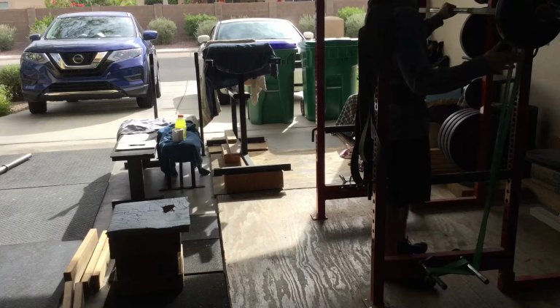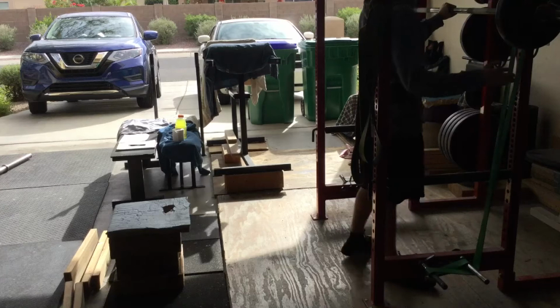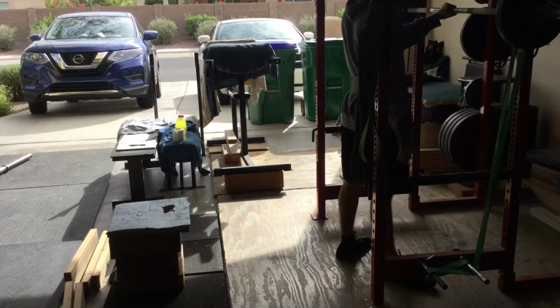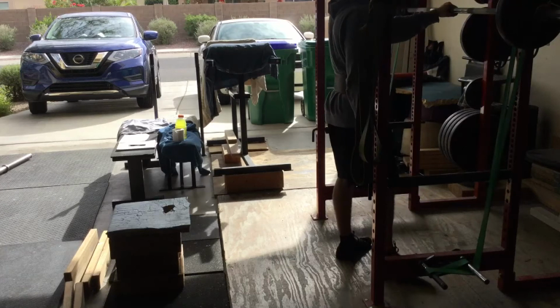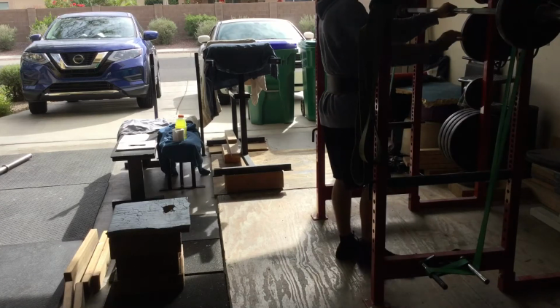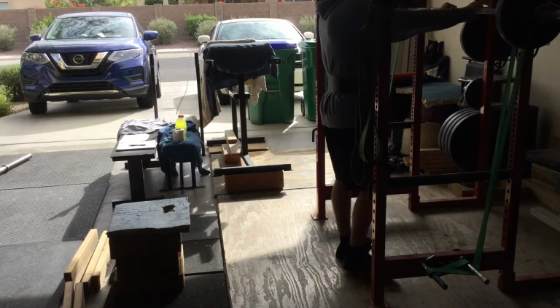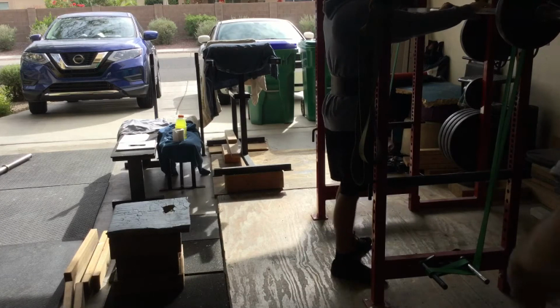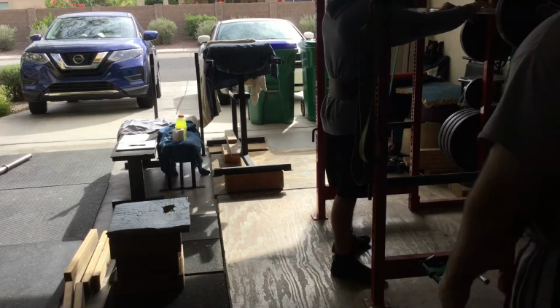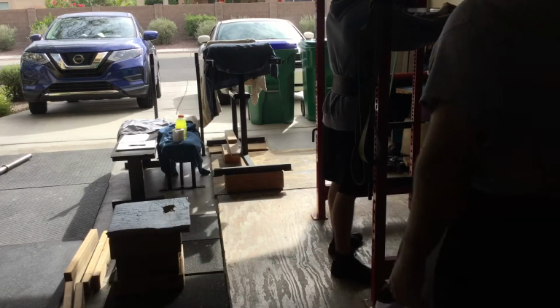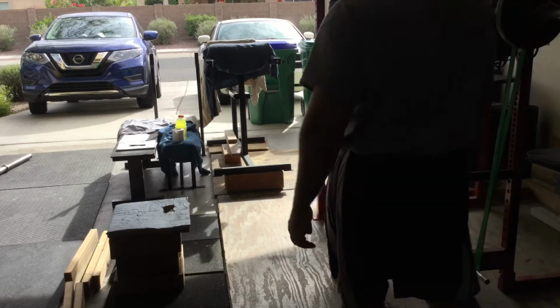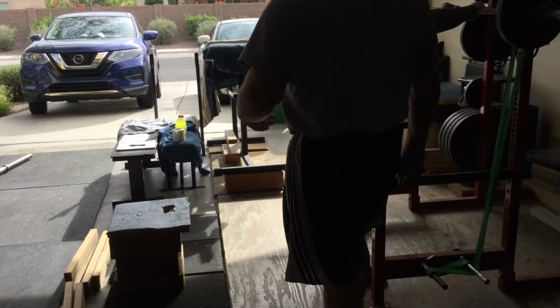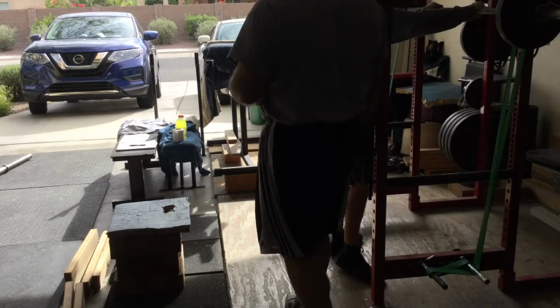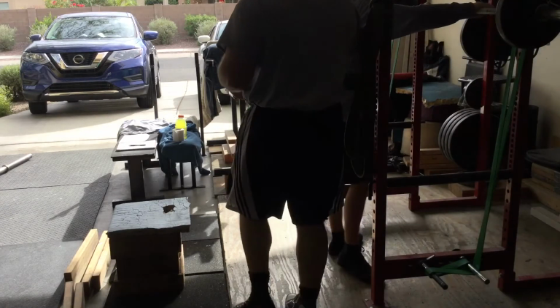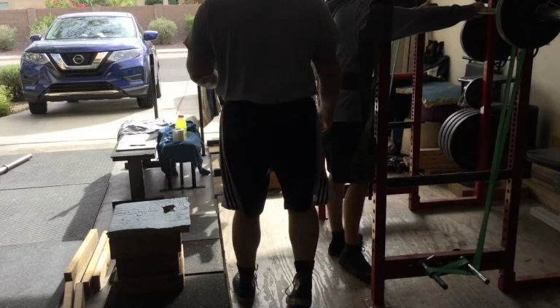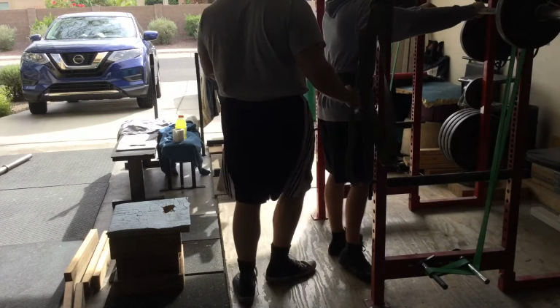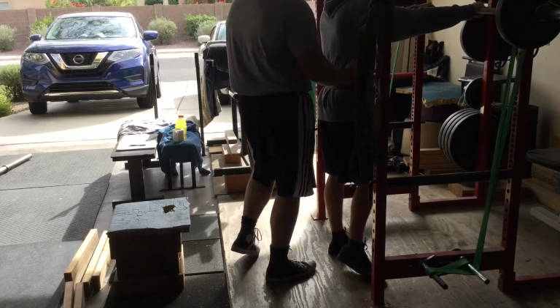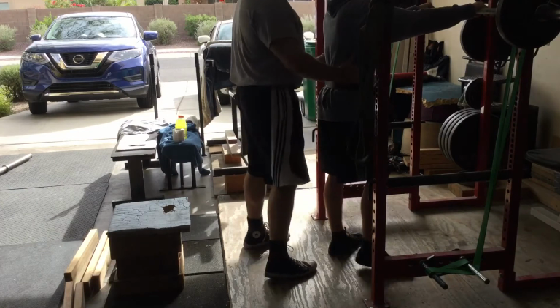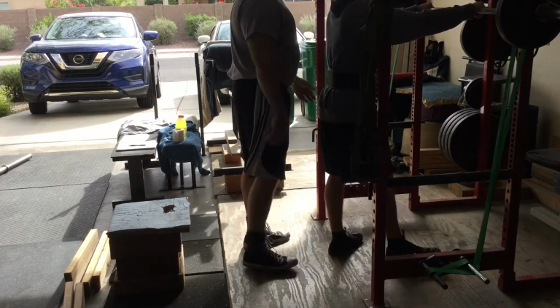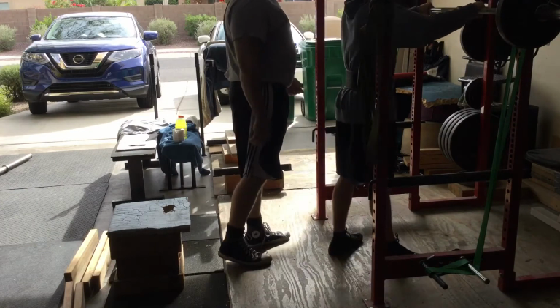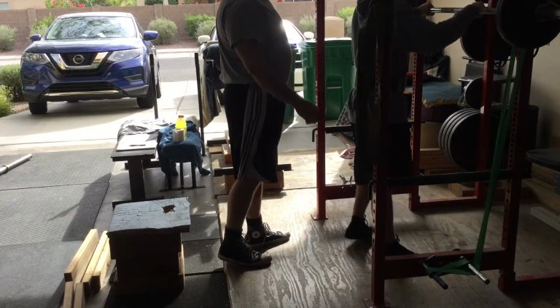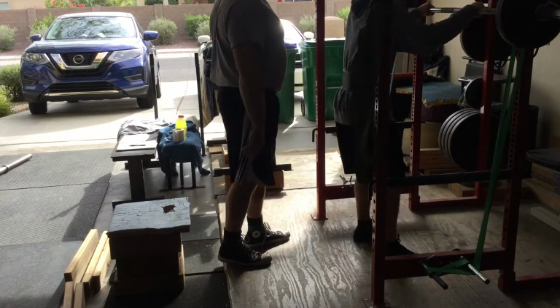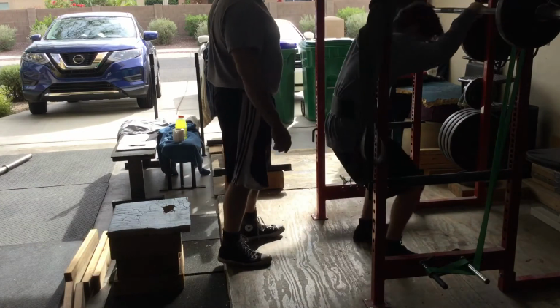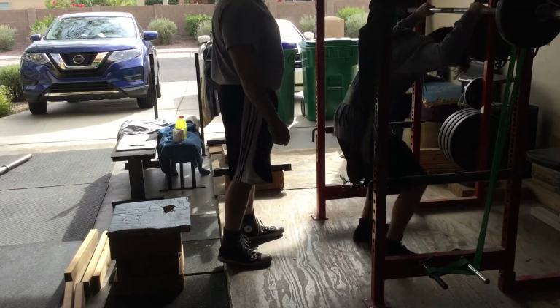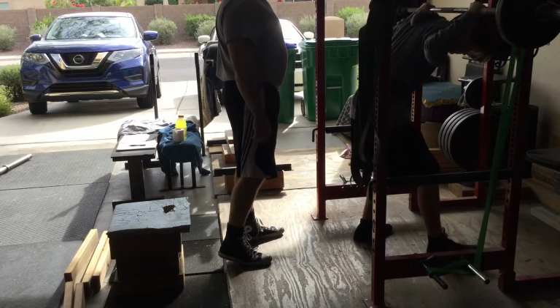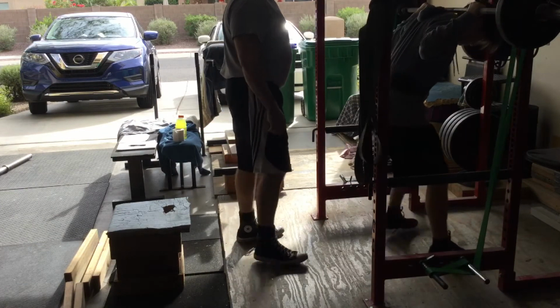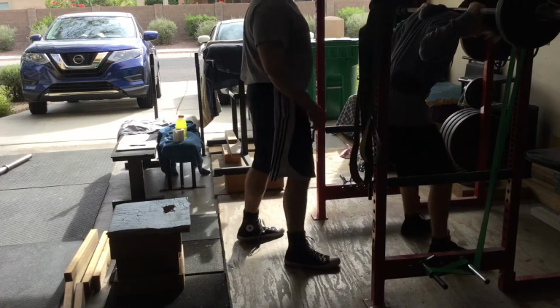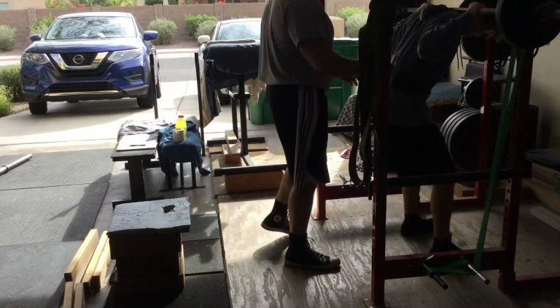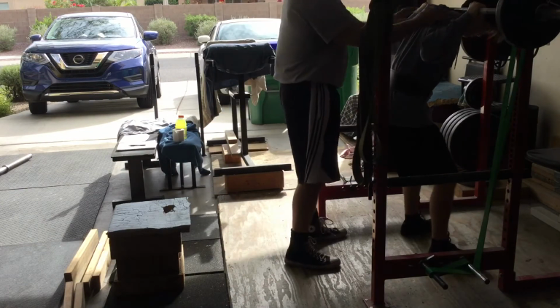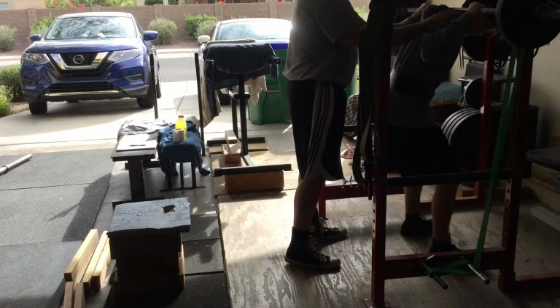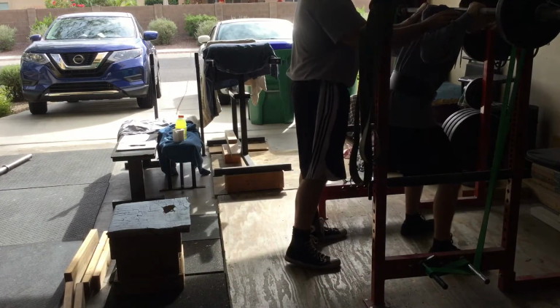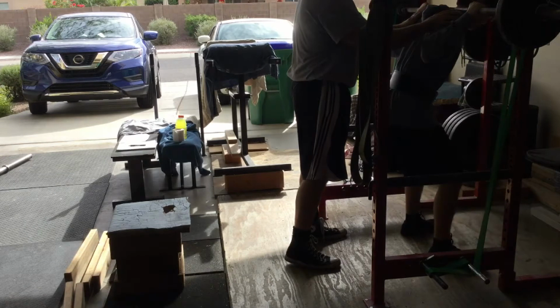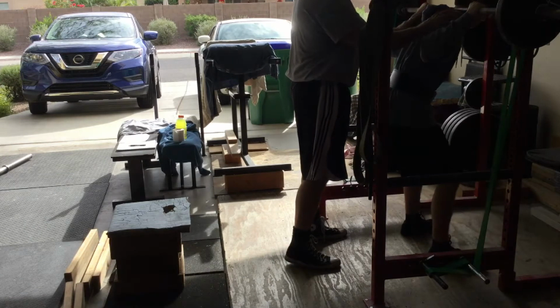All right, get nice and tight under there. I'm going to get tight and get aggressive. Take a deep breath. Chest out. Nice and tight.